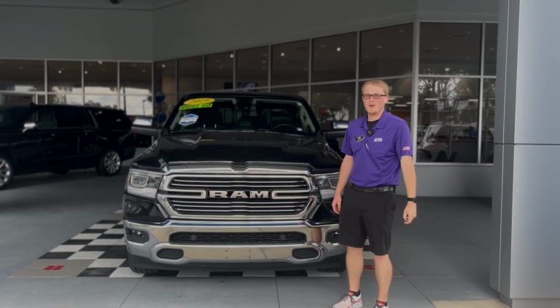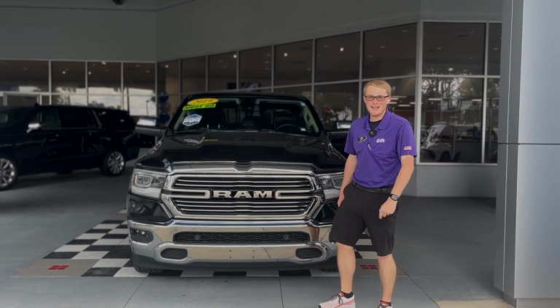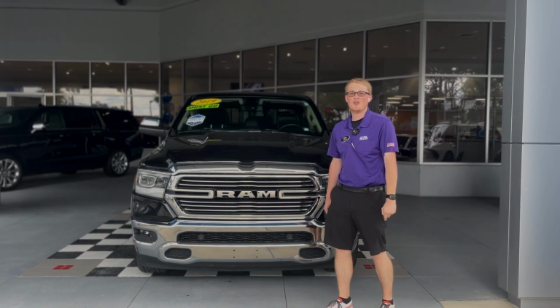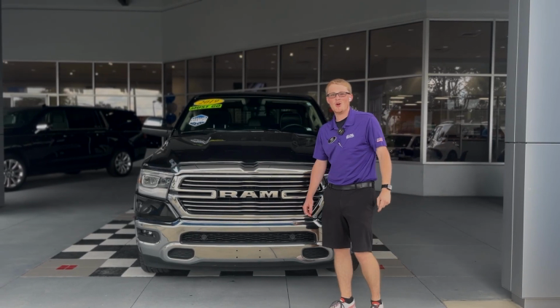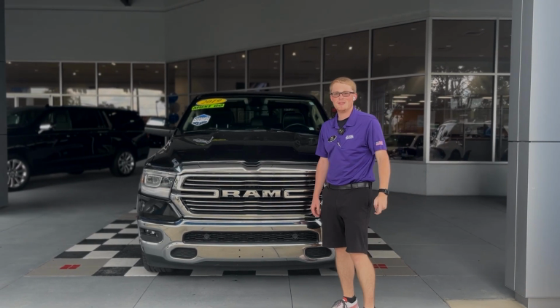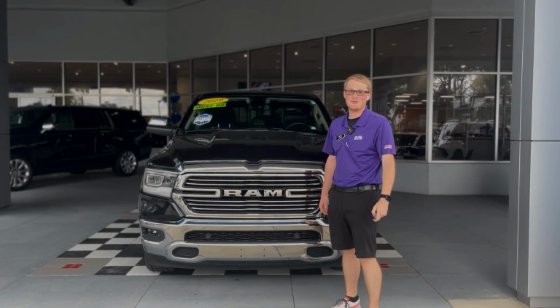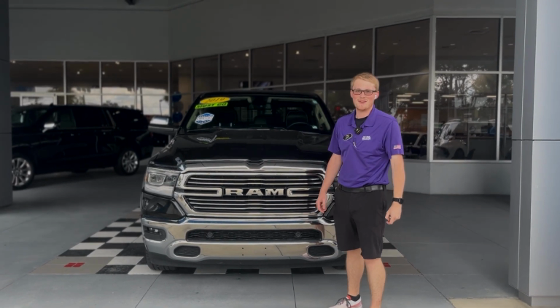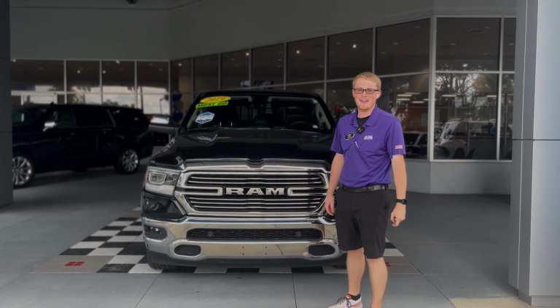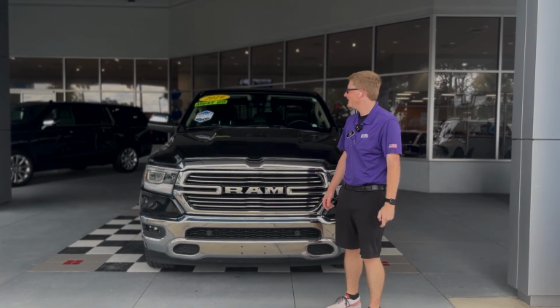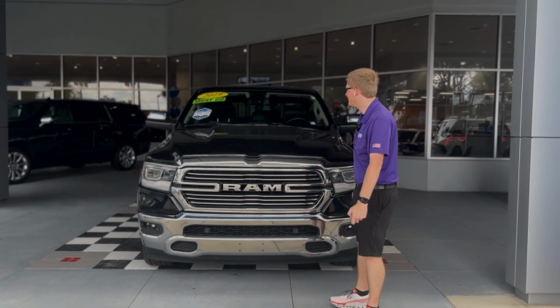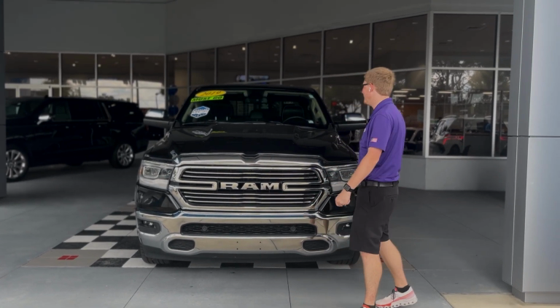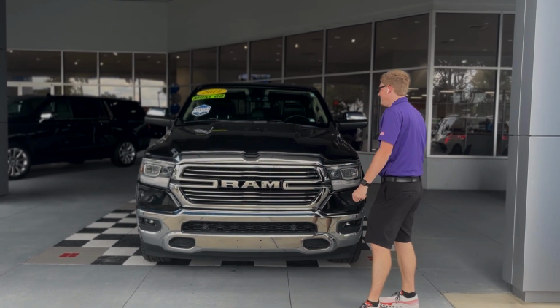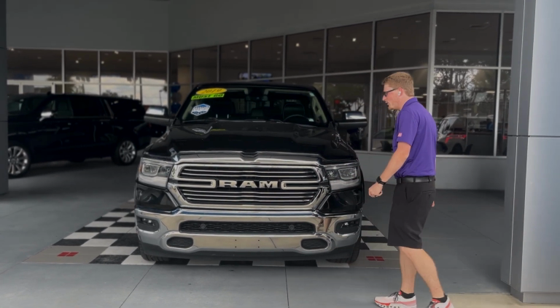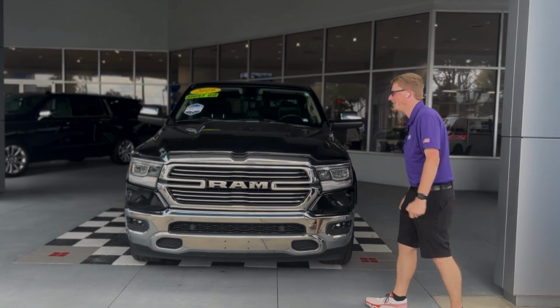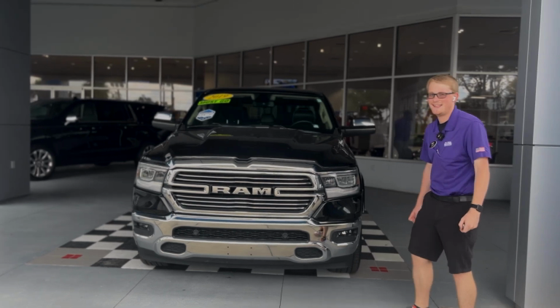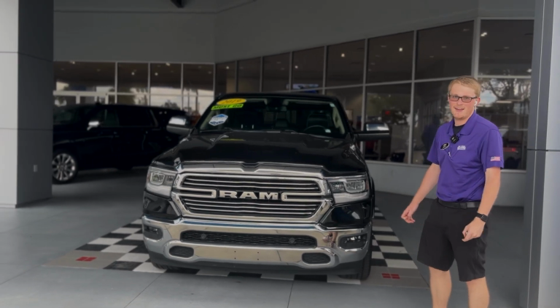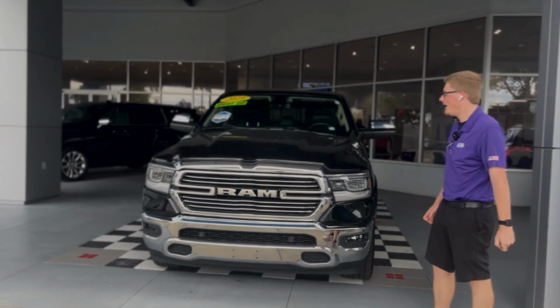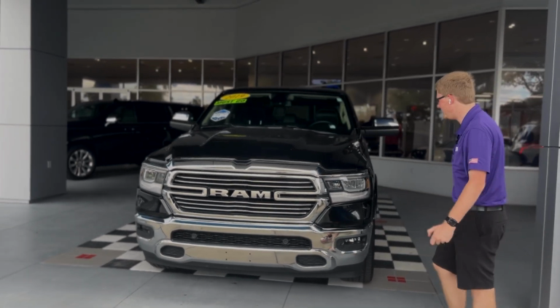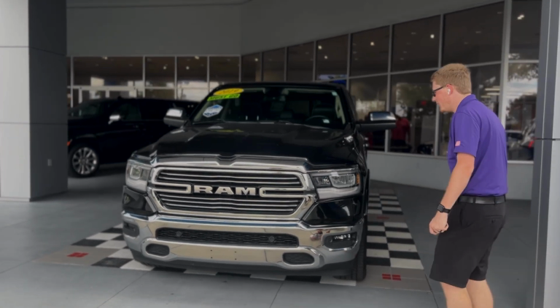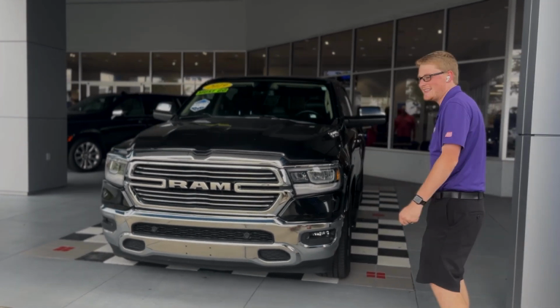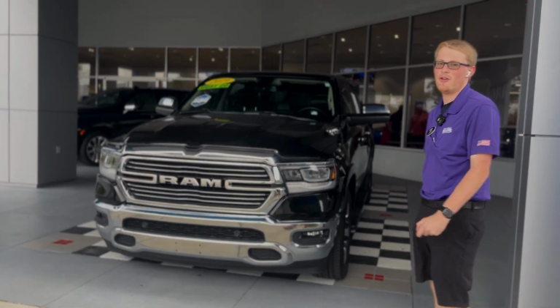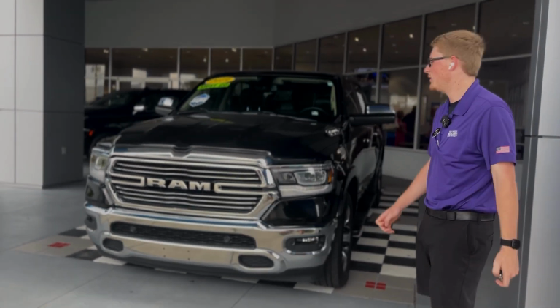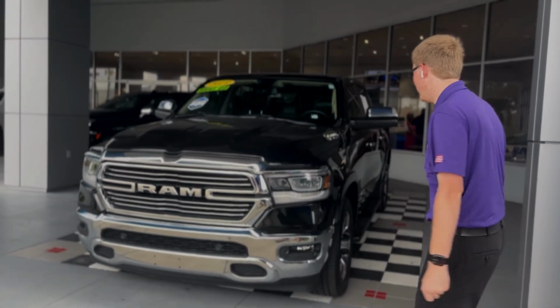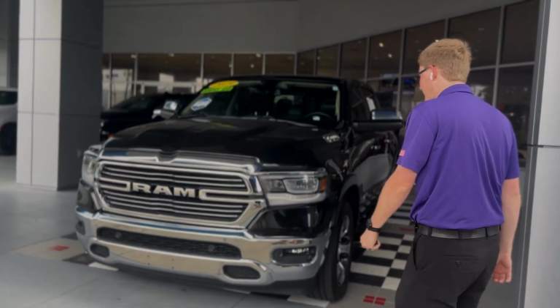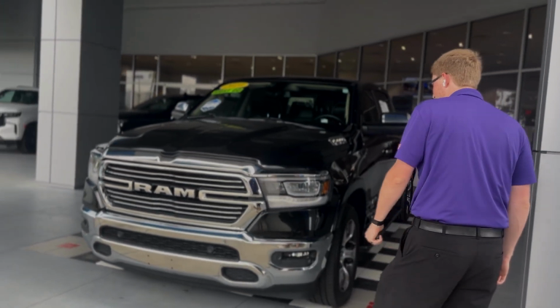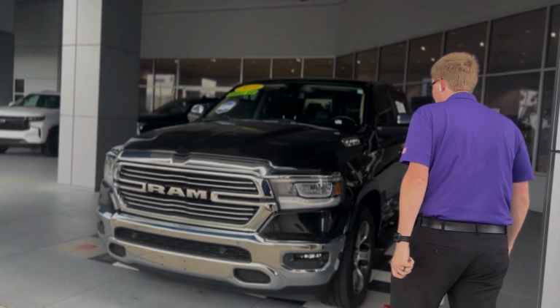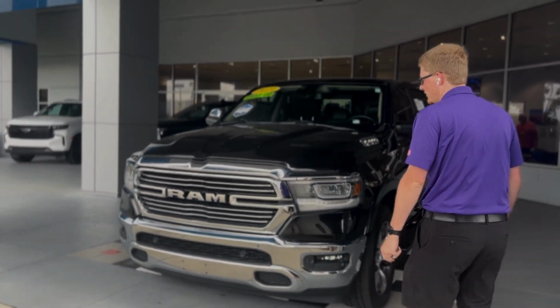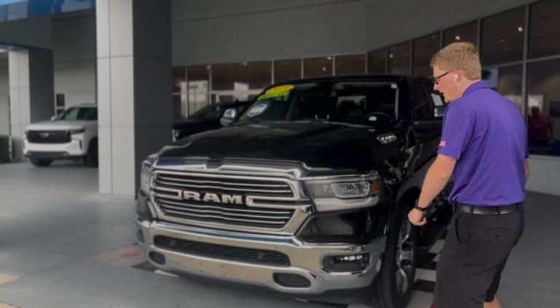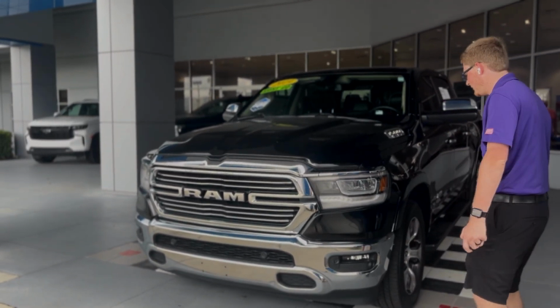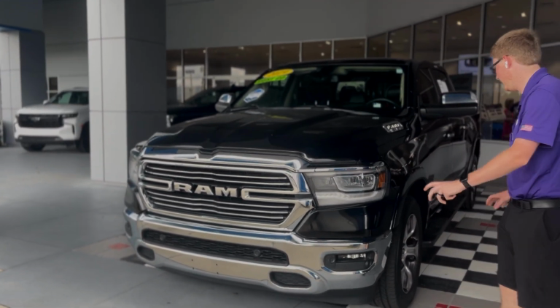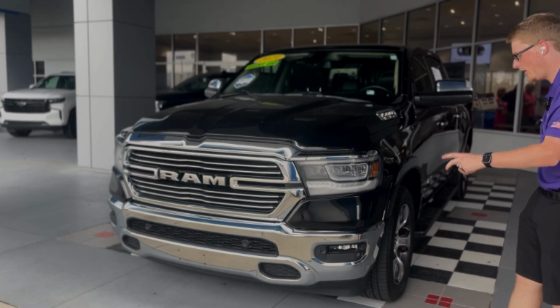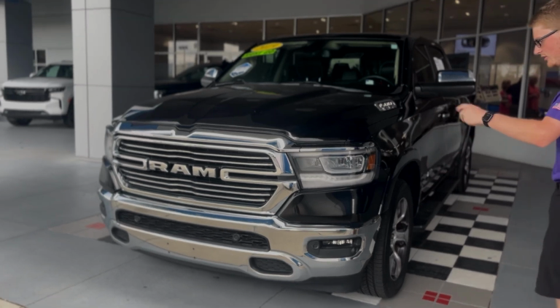What's up Jacksonville? This is Cody with George Moore Chevrolet. Today we're taking a look at this beautiful 2019 Ram 1500. This is the Laramie trim level. It's got tons of features on it — absolutely loaded up luxury.